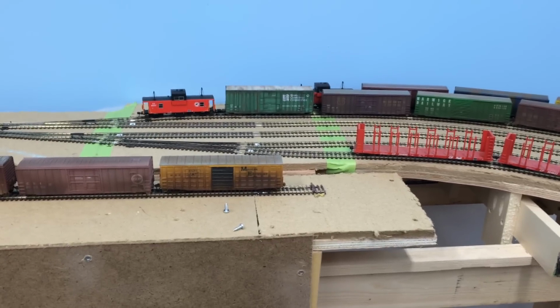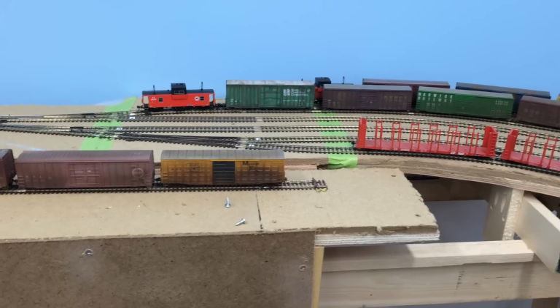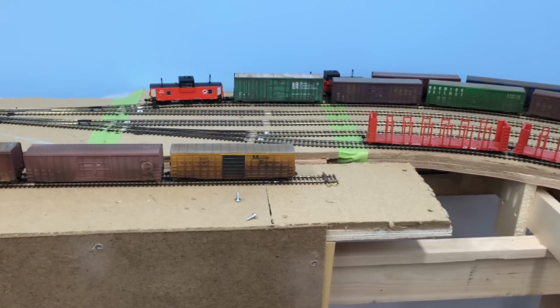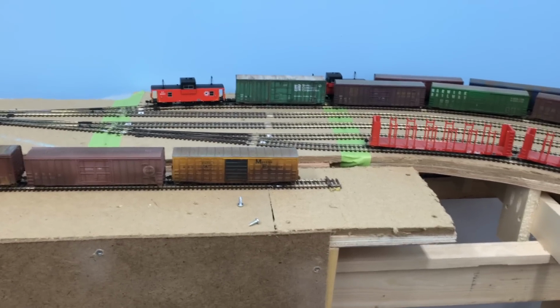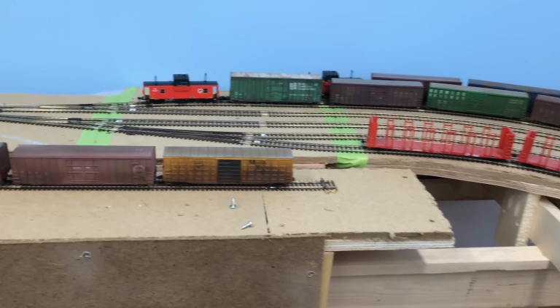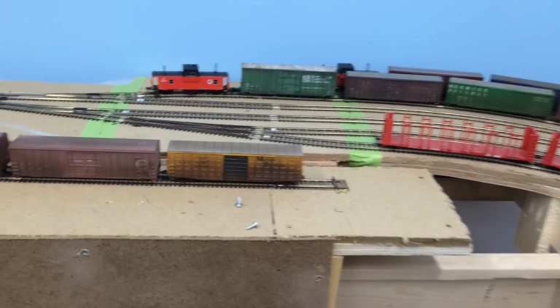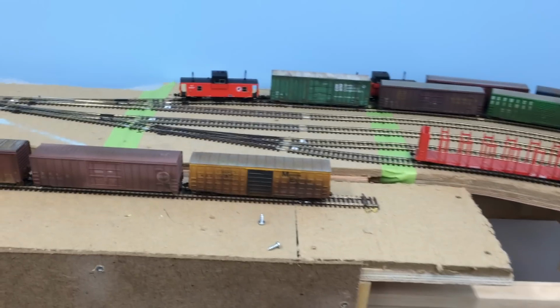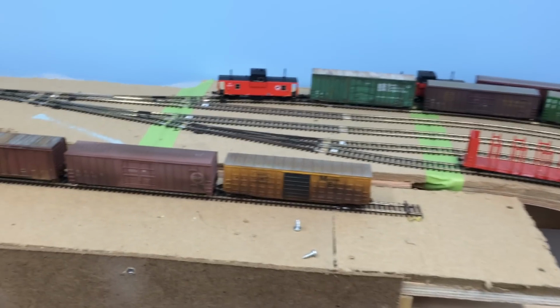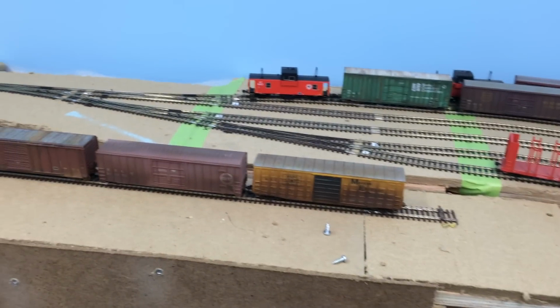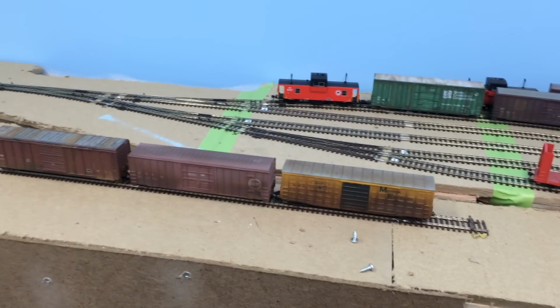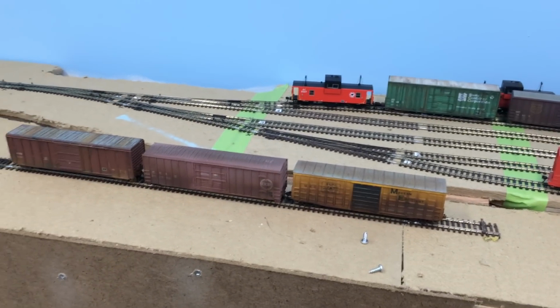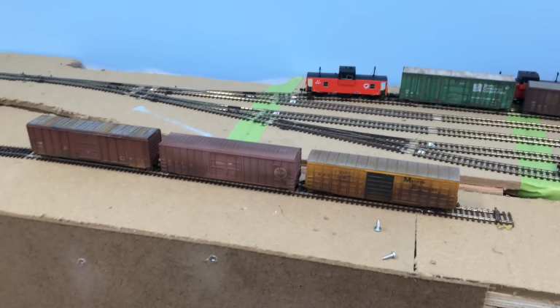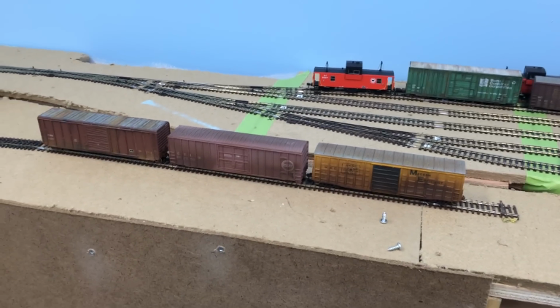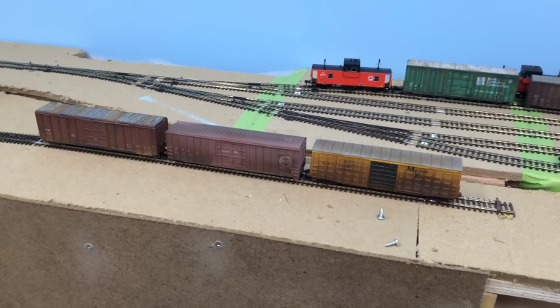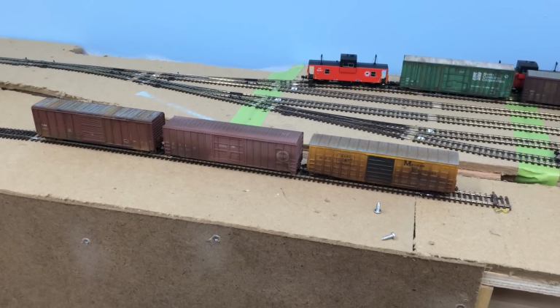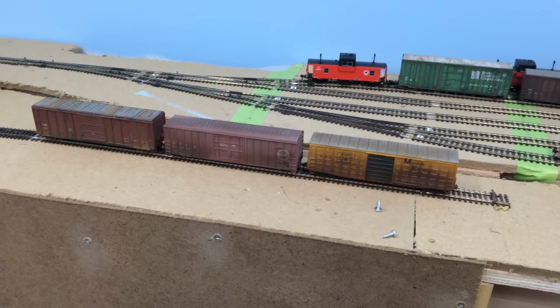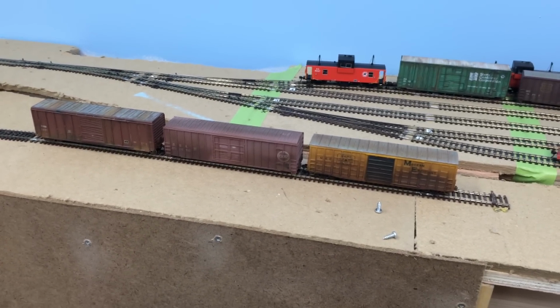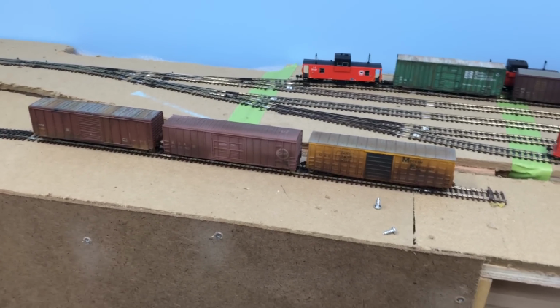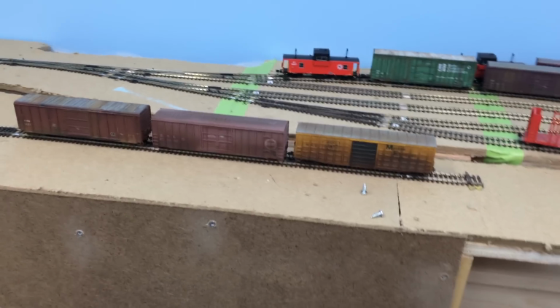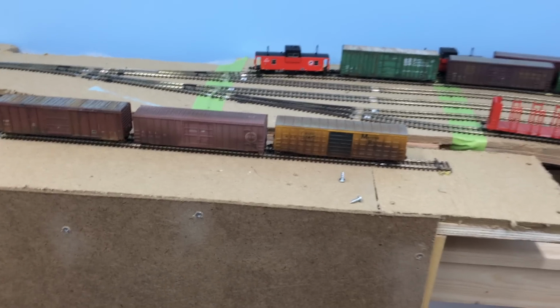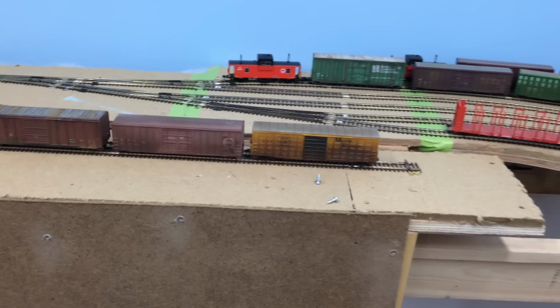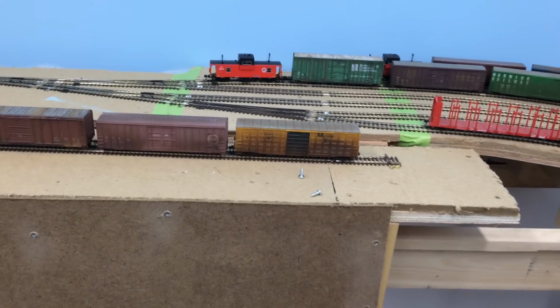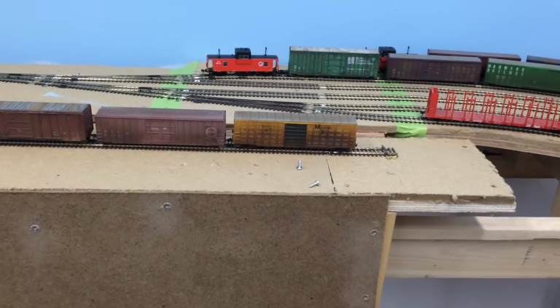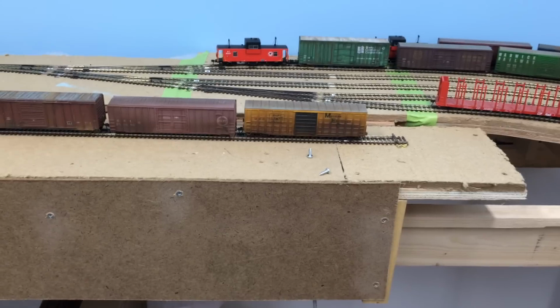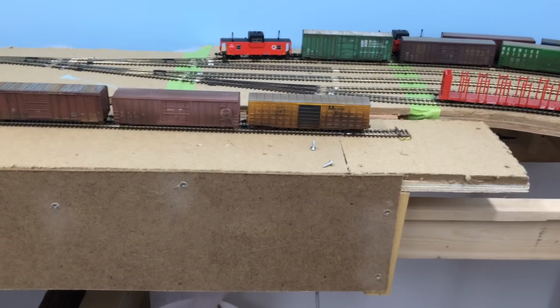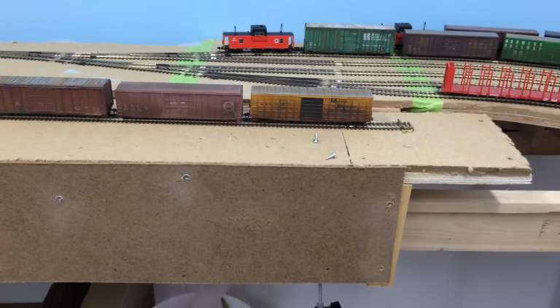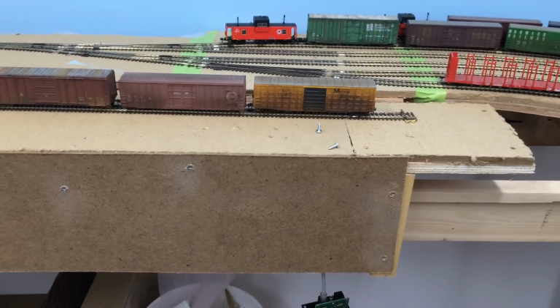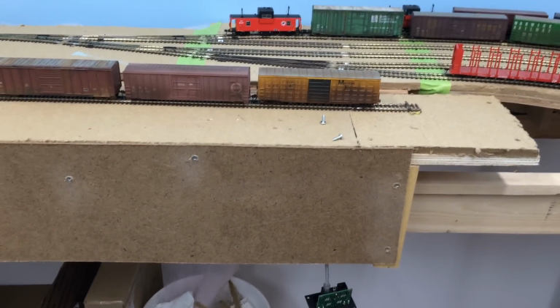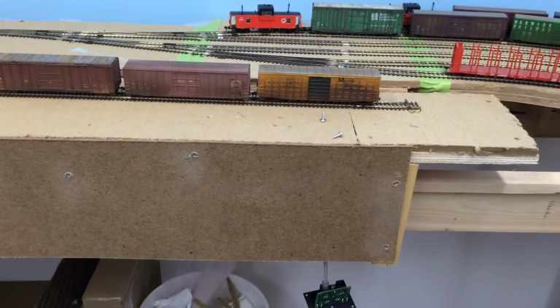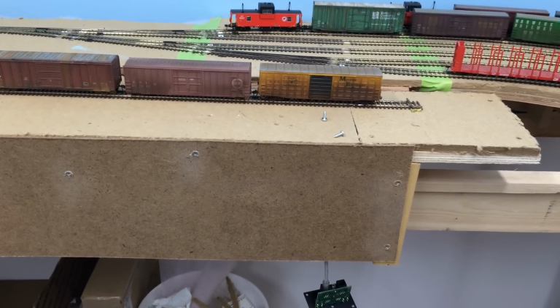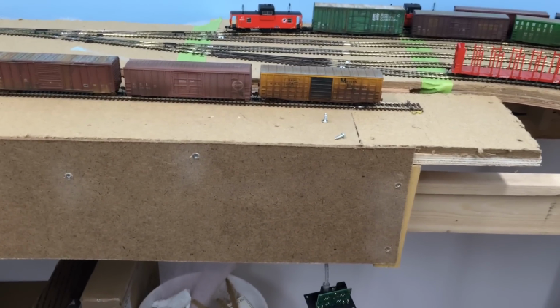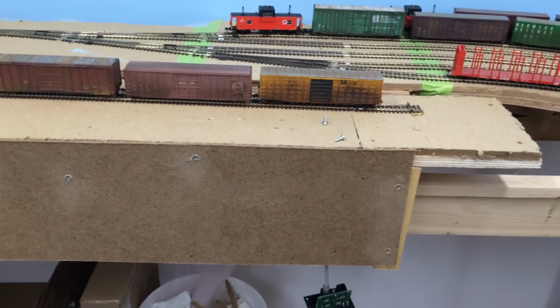Well, hello folks. July 2016. I thought I would do a layout update. It's been quite a while, we've had lots of things going on. So here's the progress.